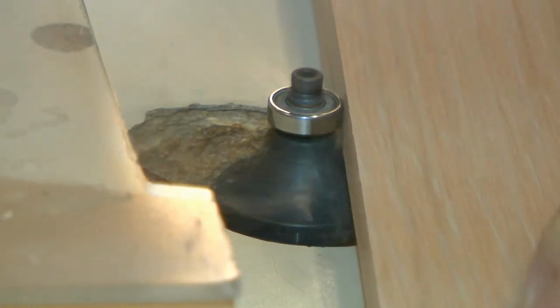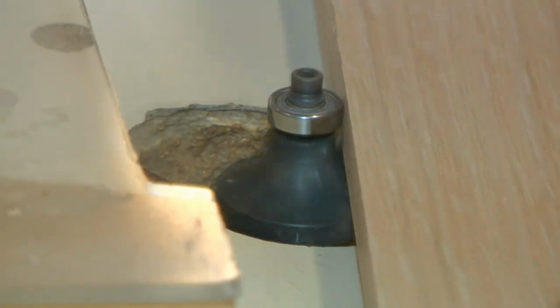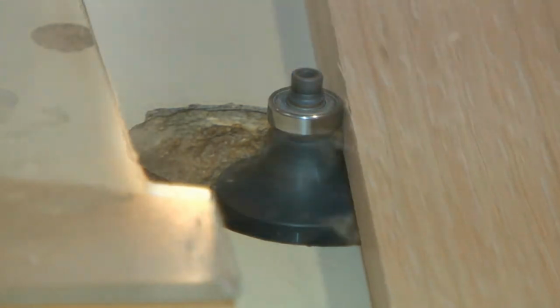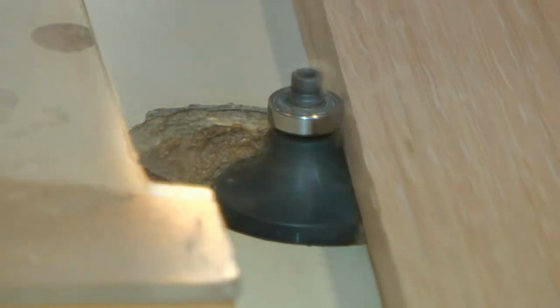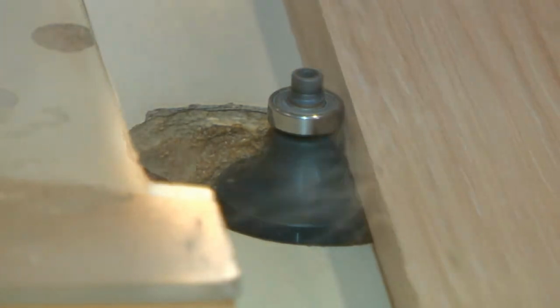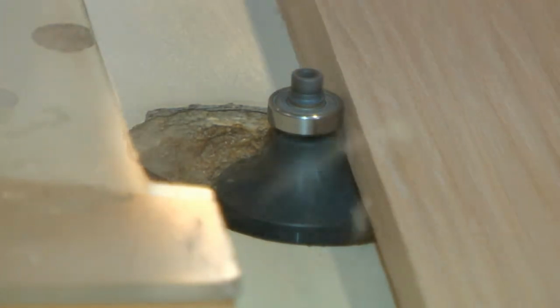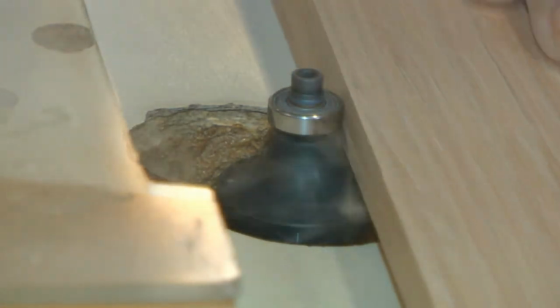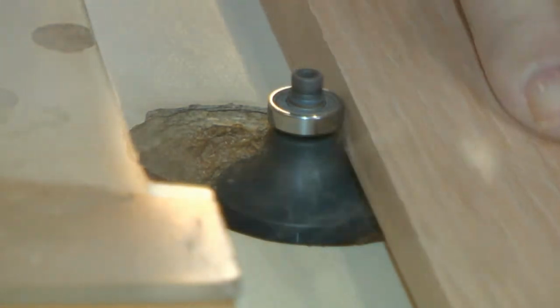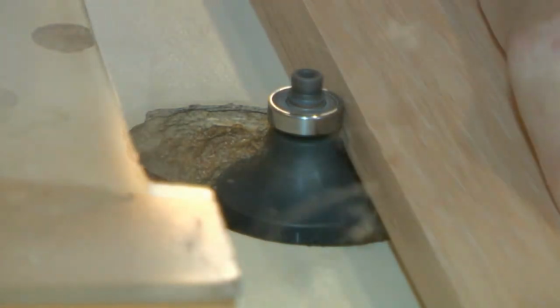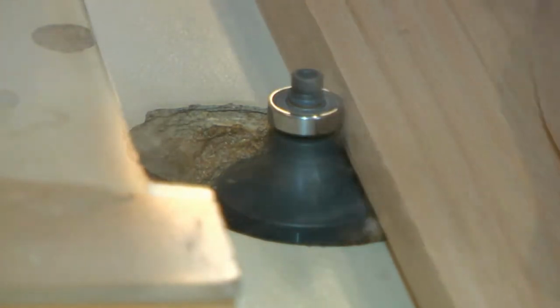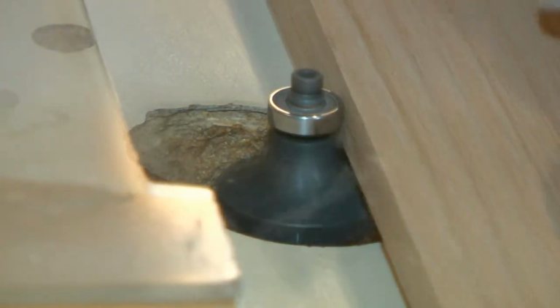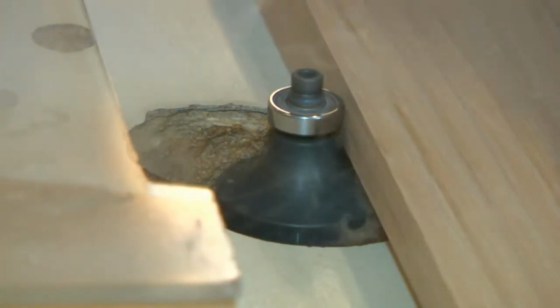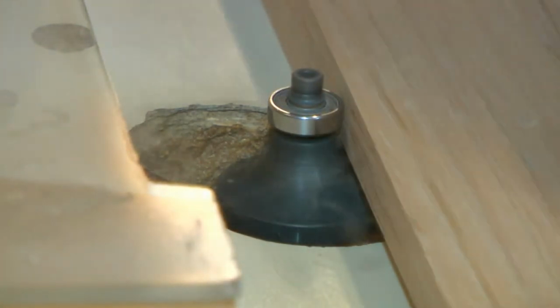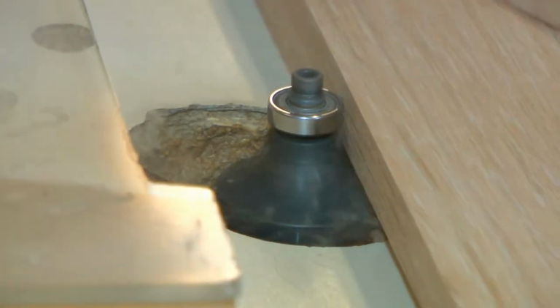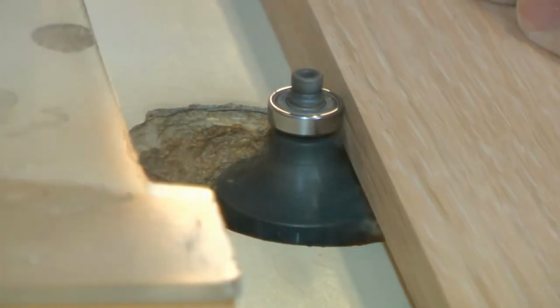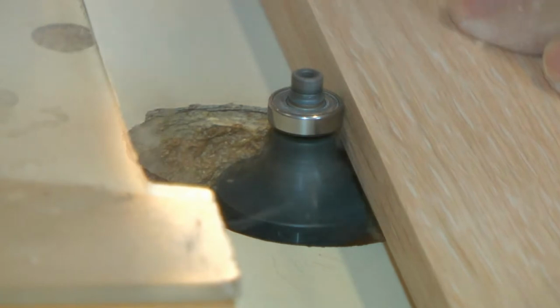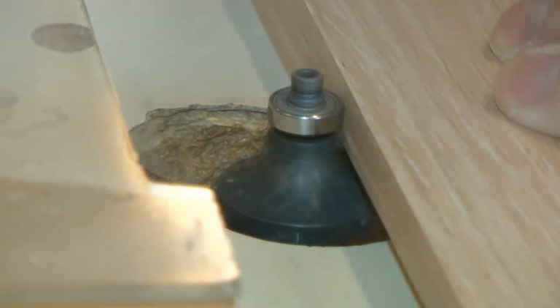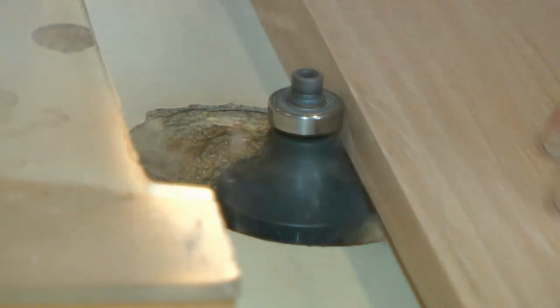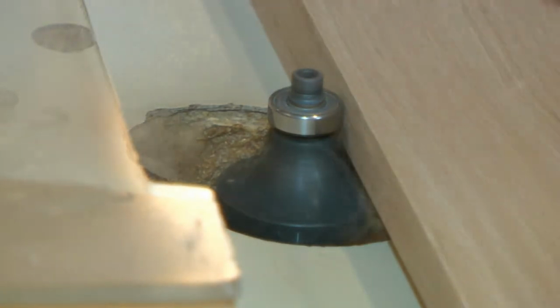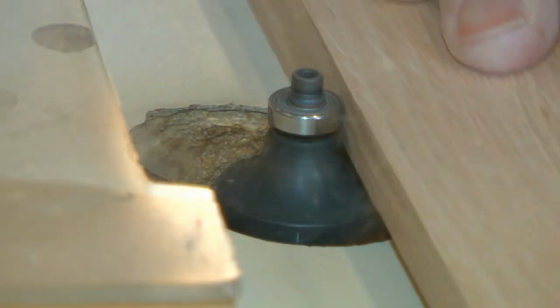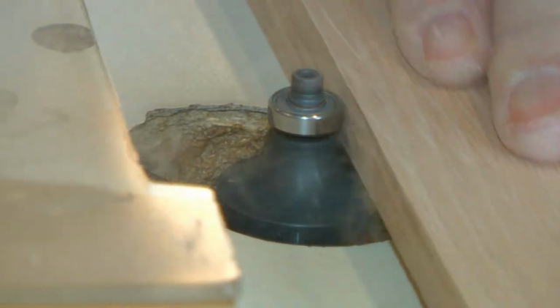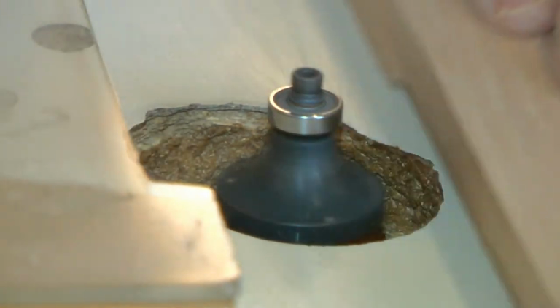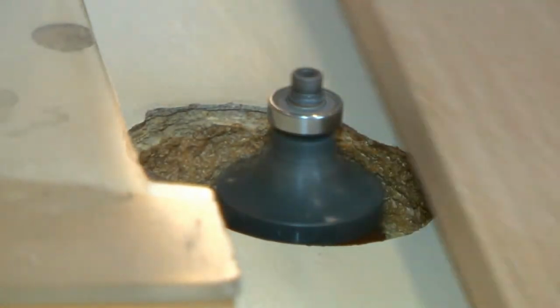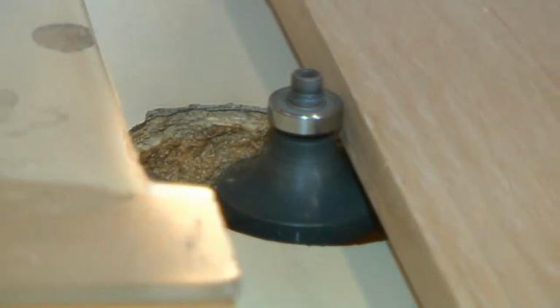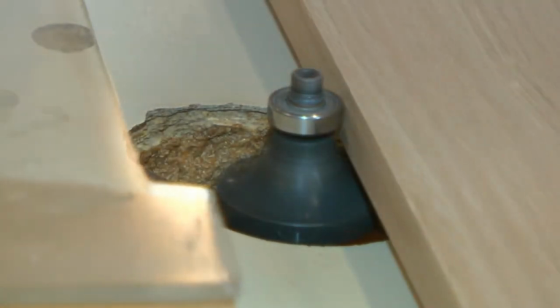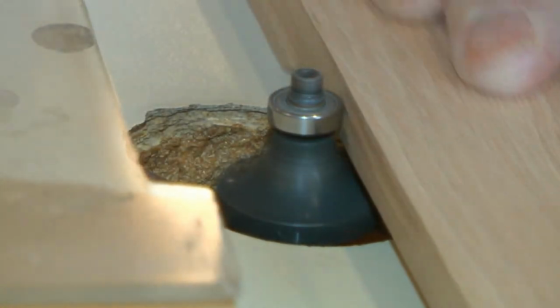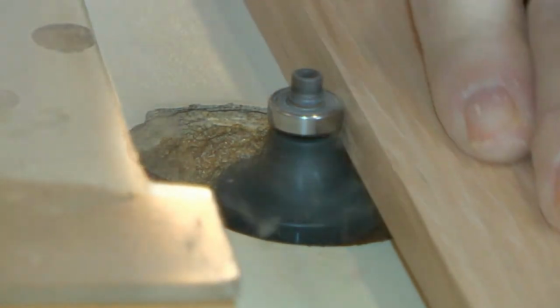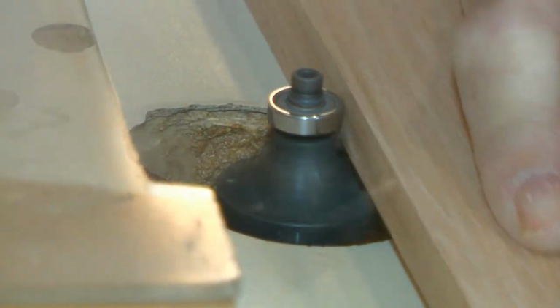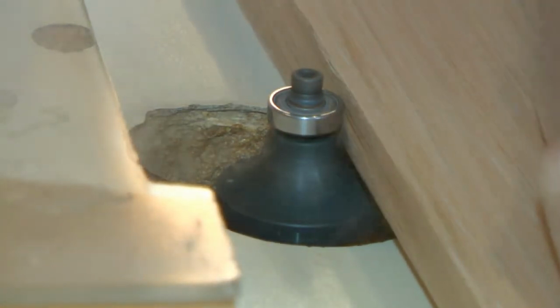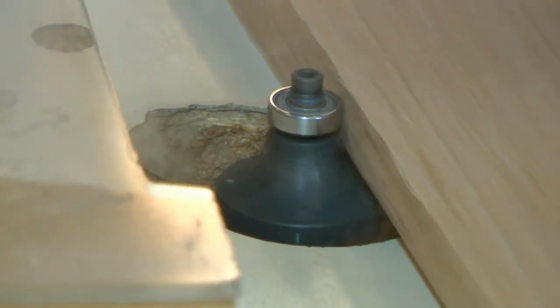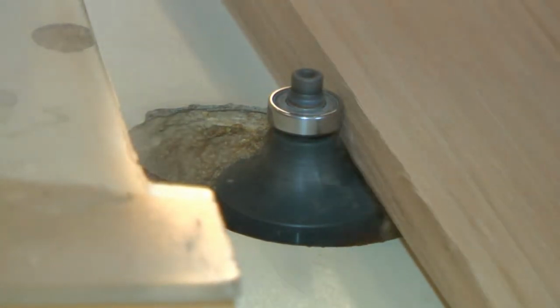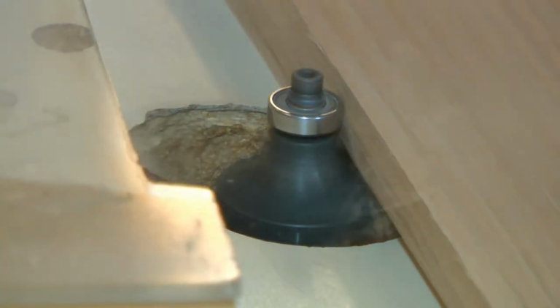By the way, there are computer controlled machines that can do a lot of these steps. But then people lose their jobs, and we don't have the quality control that we have now.